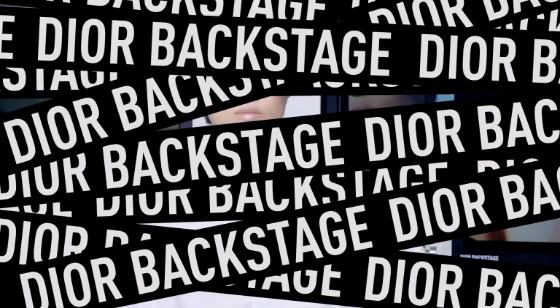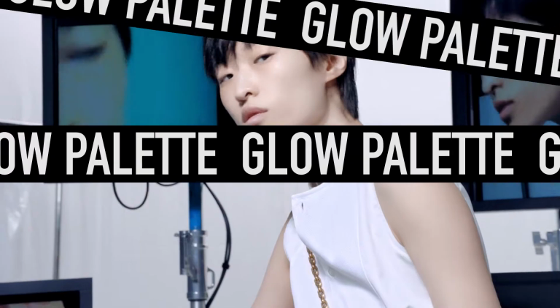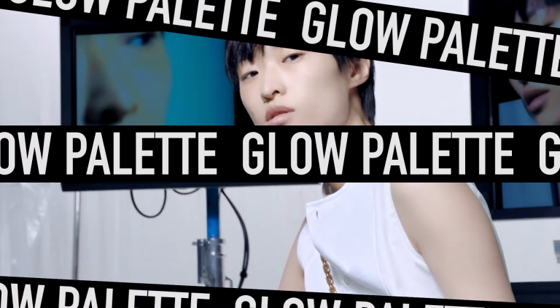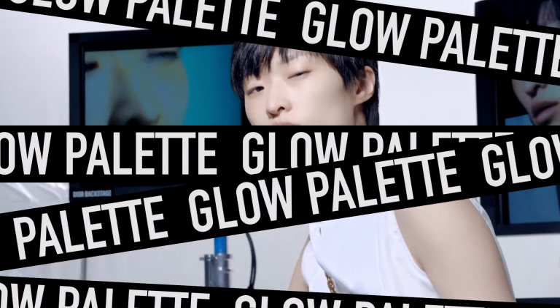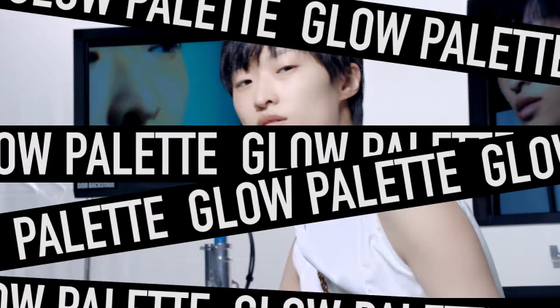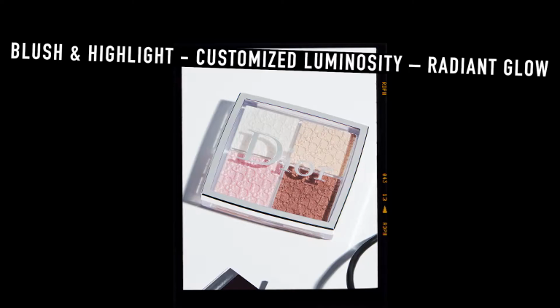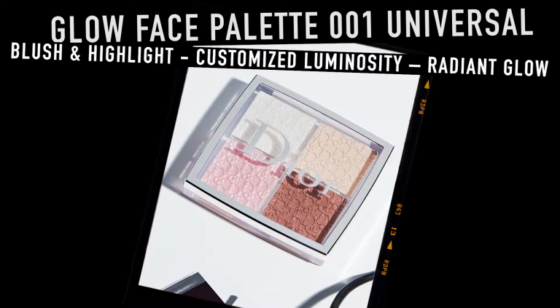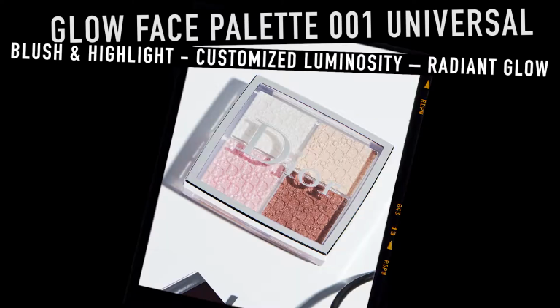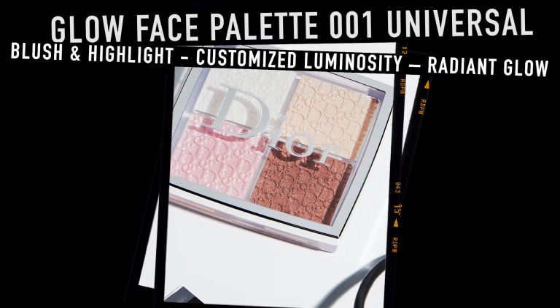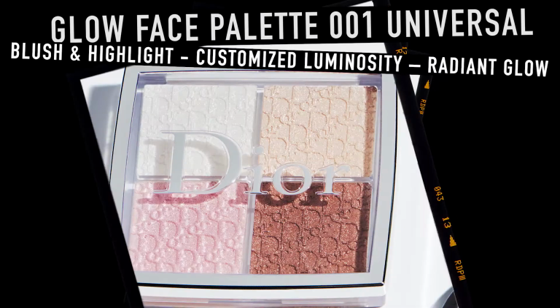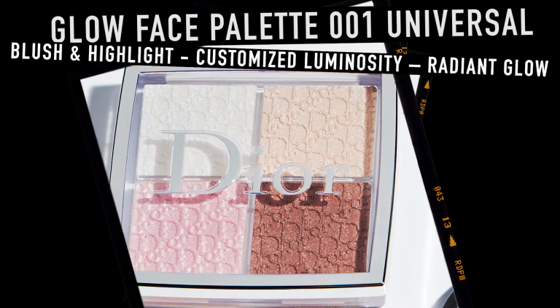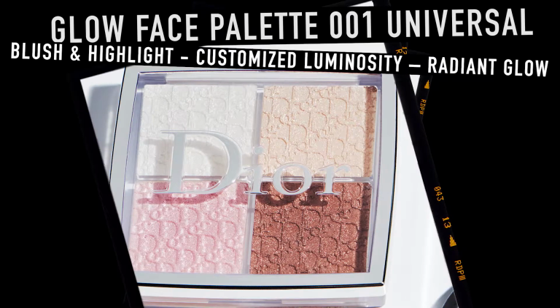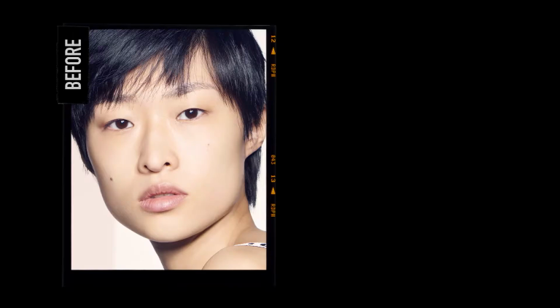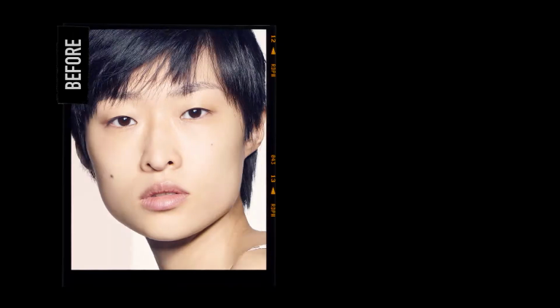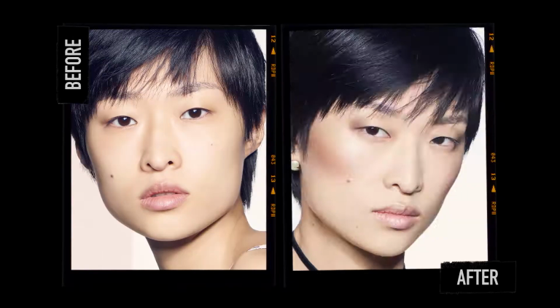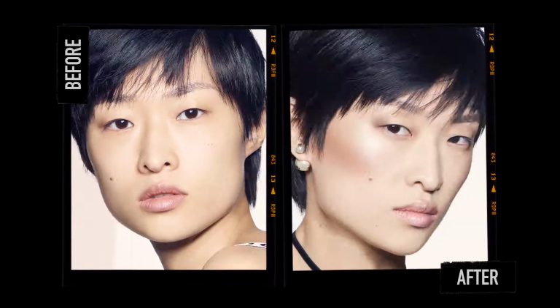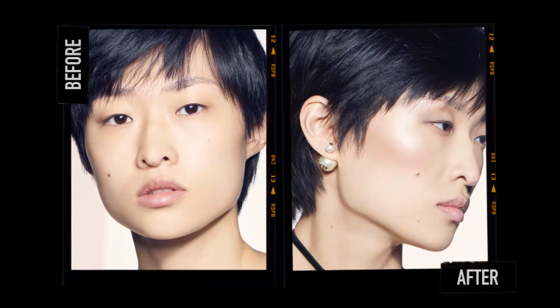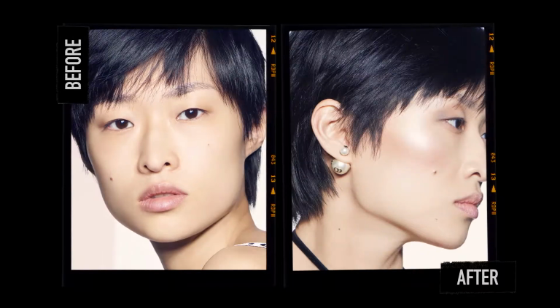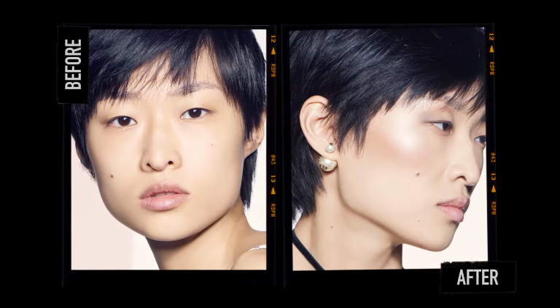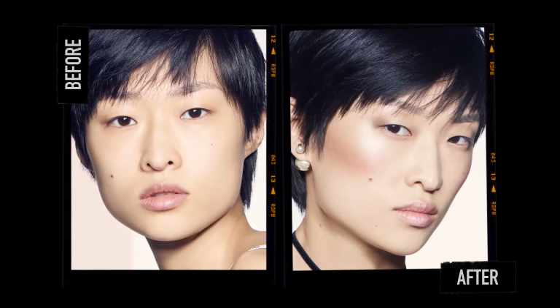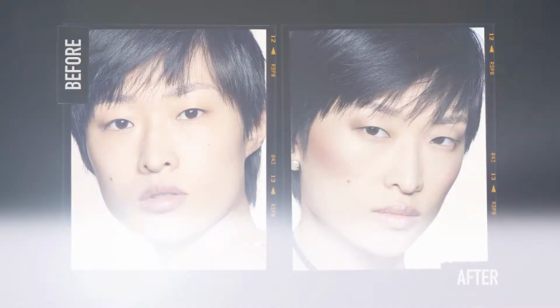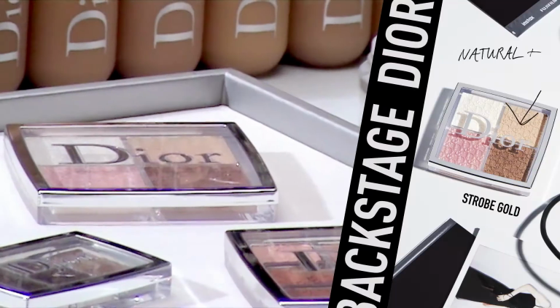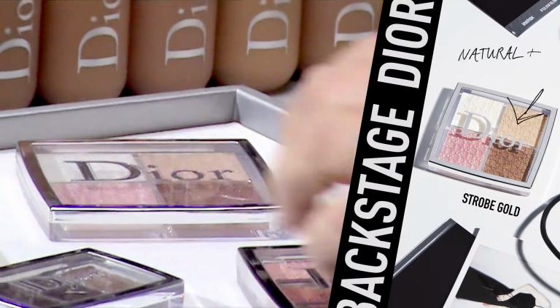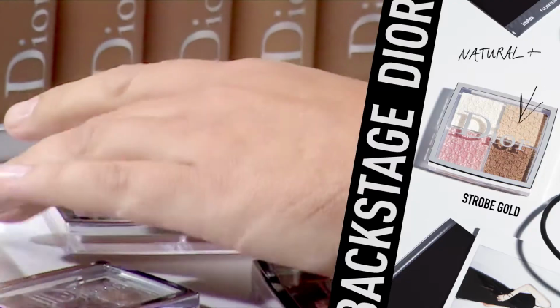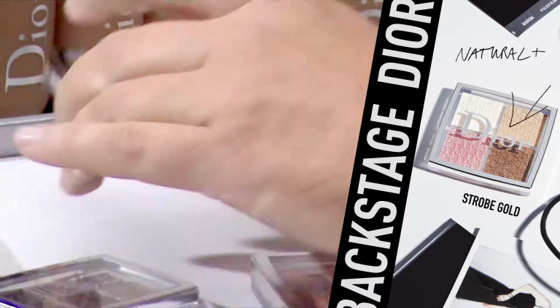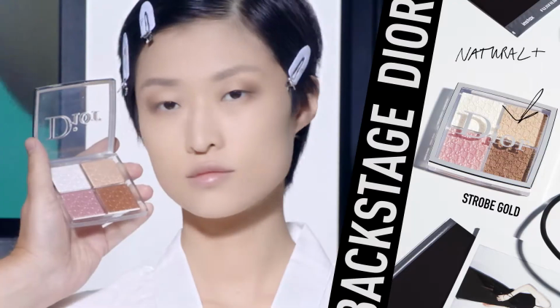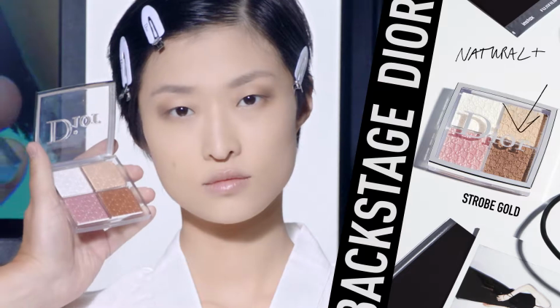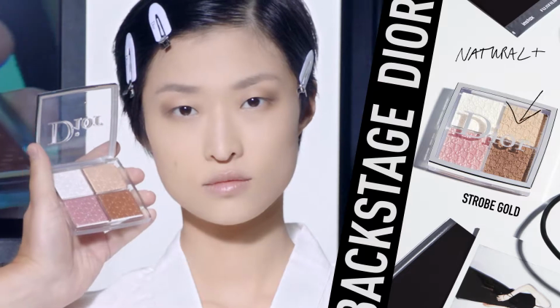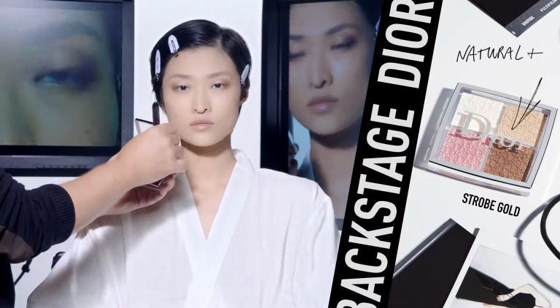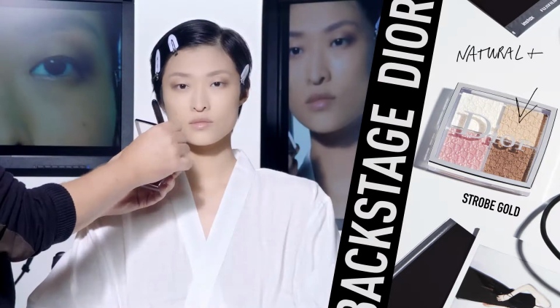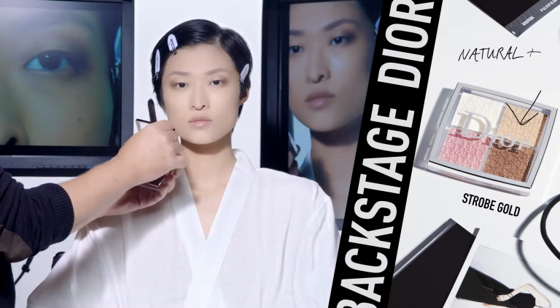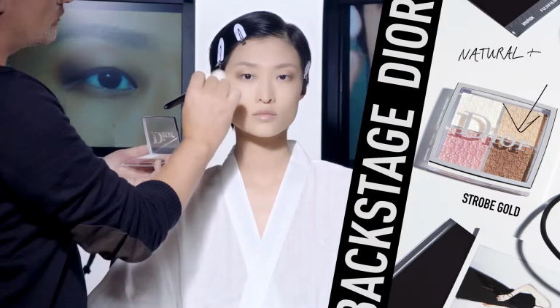How to glow up your skin with the Dior Backstage Glow Palette. For a natural glowy skin, apply first the gold shimmer shade on cheekbones with your blush brush.